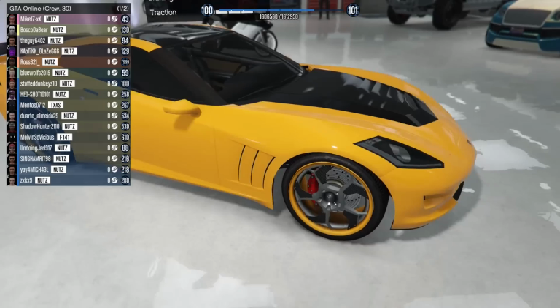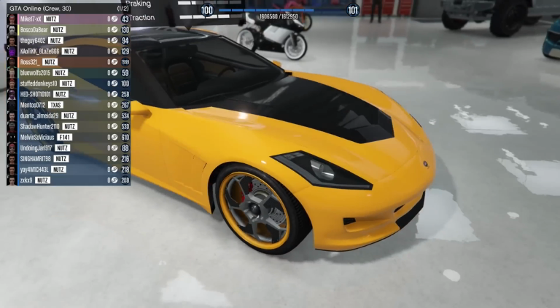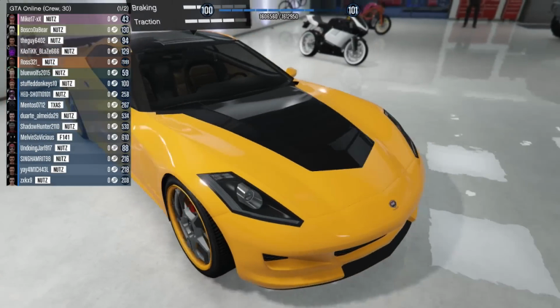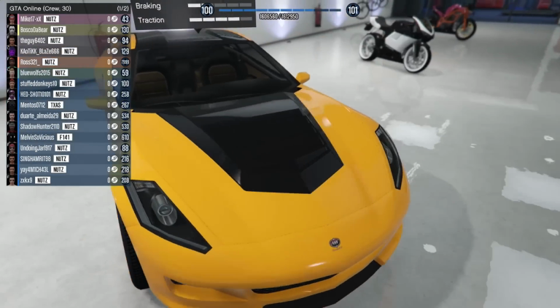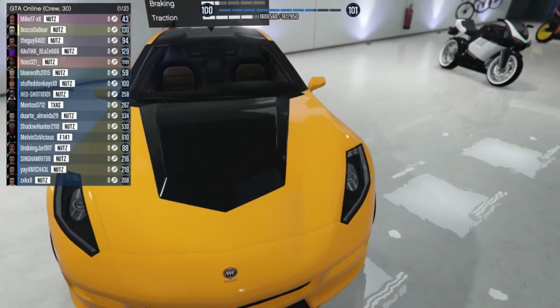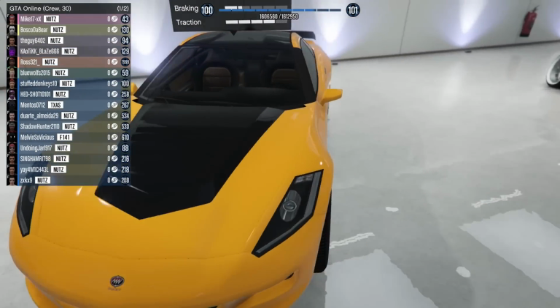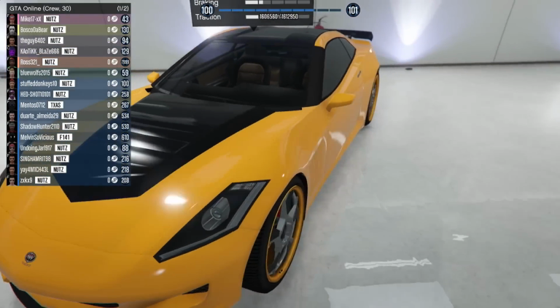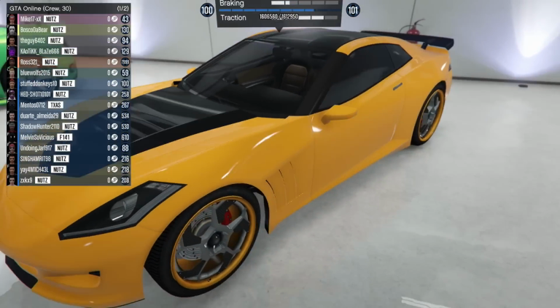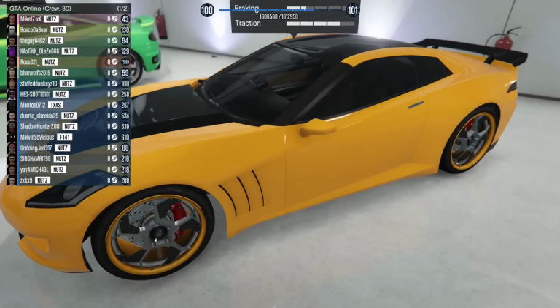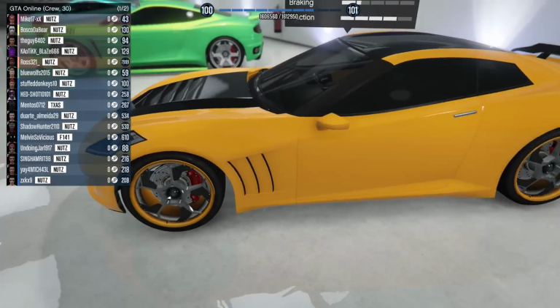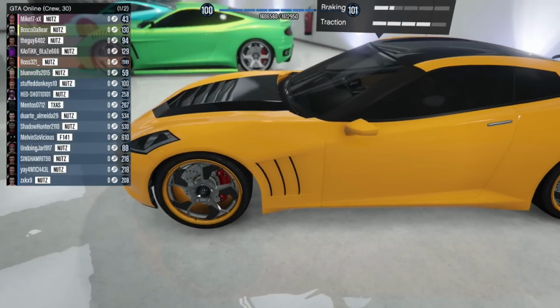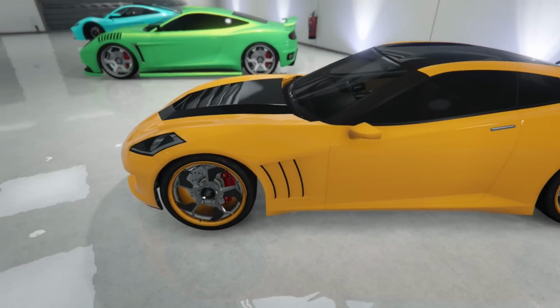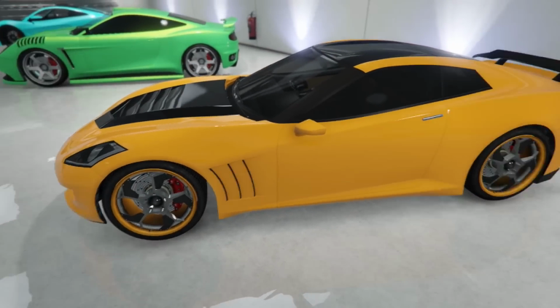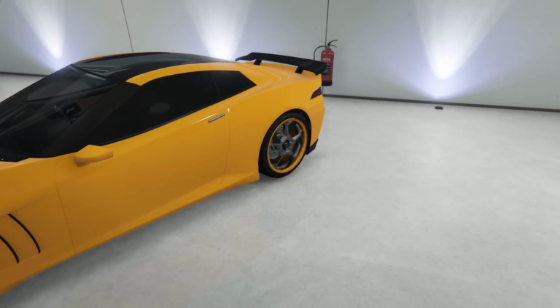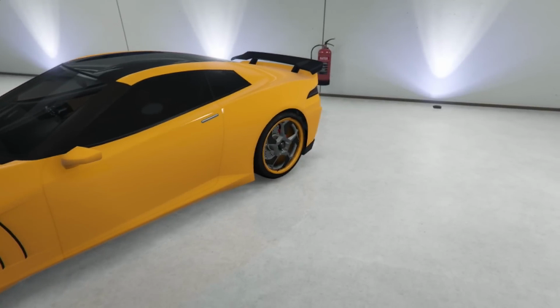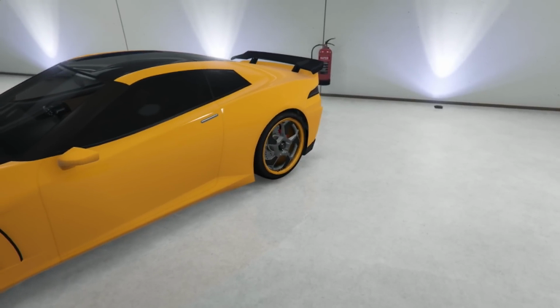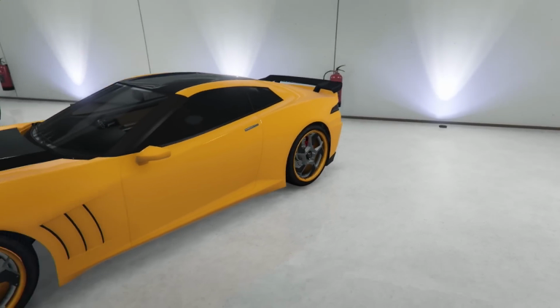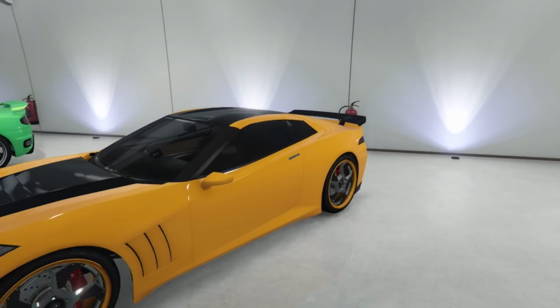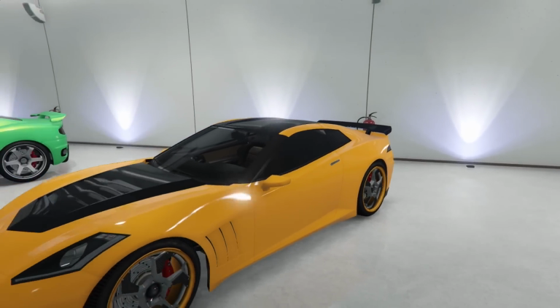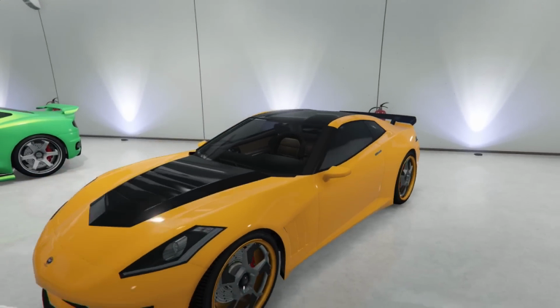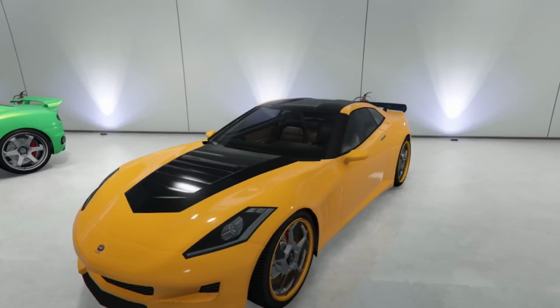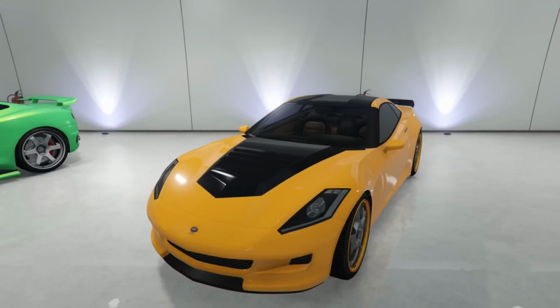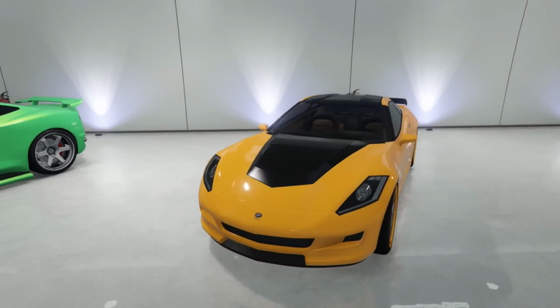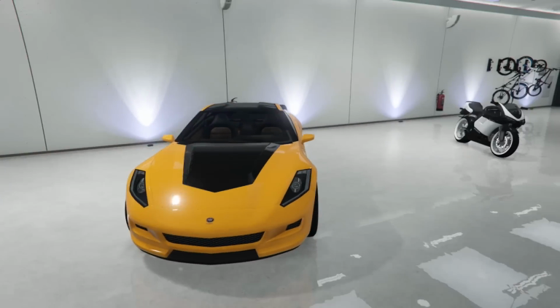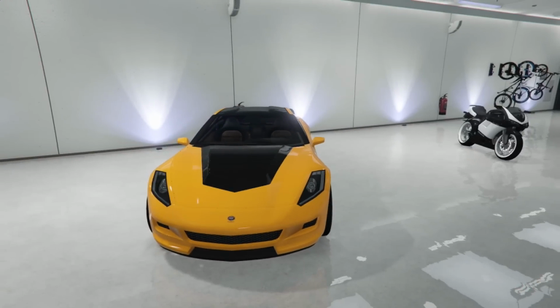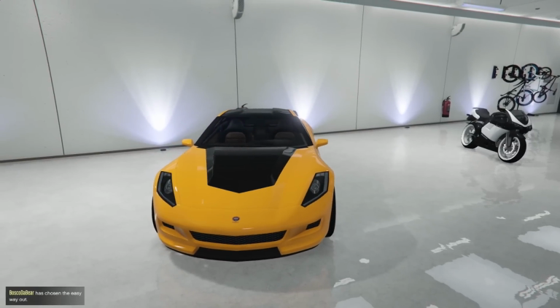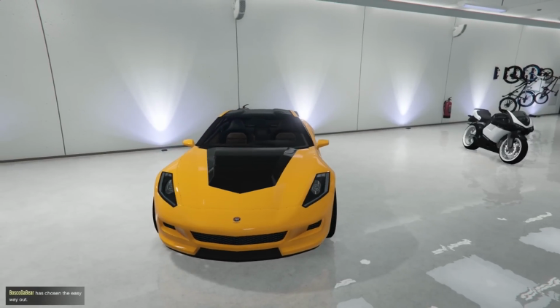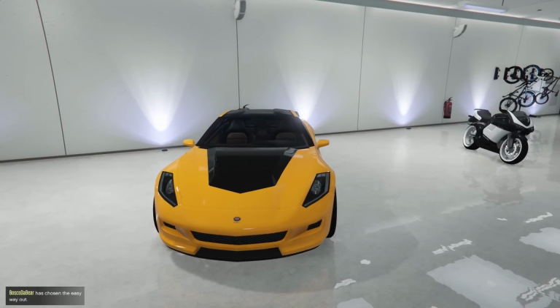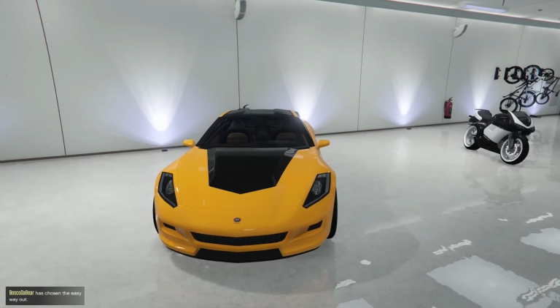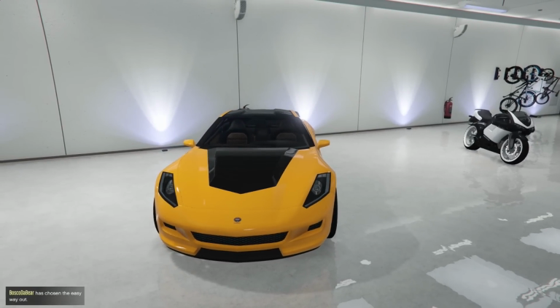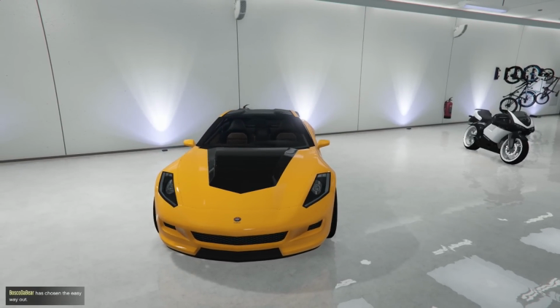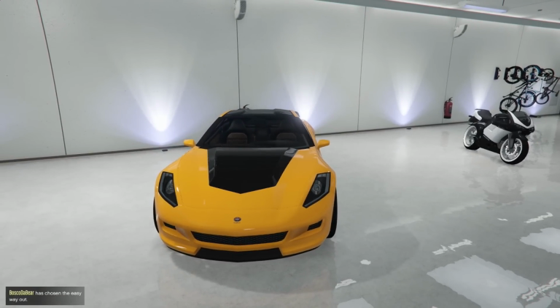Next up the Coquette with the yellow and the black — pretty simple looking but it does look pretty nice, and you get the yellow on the rims to match everything. We haven't really seen that car in people's garages that often.